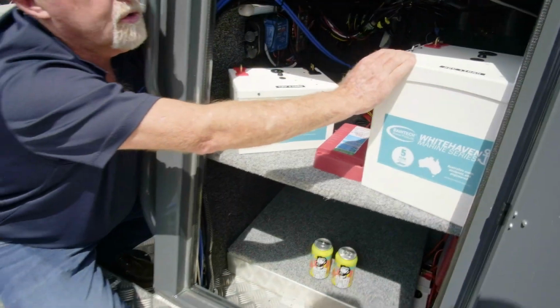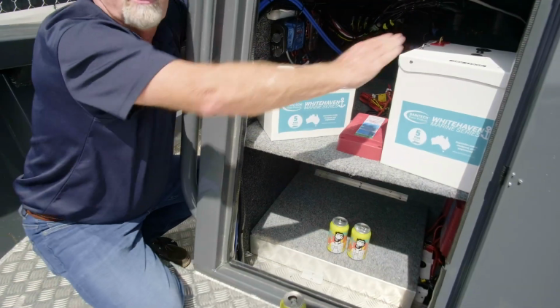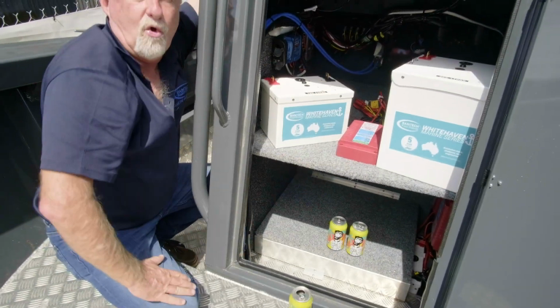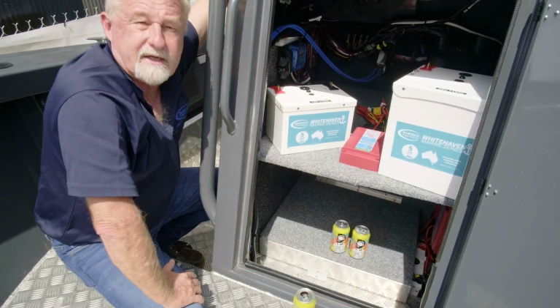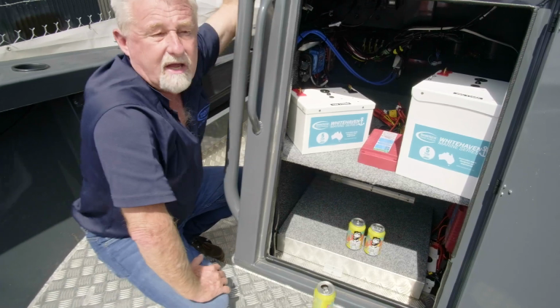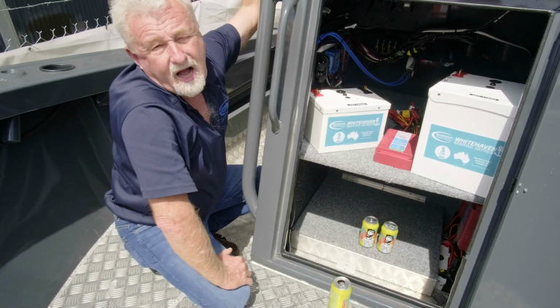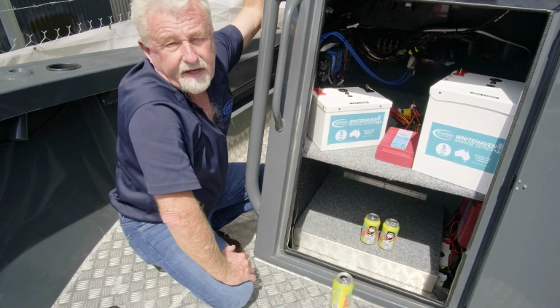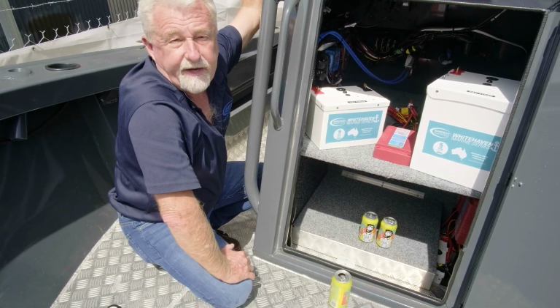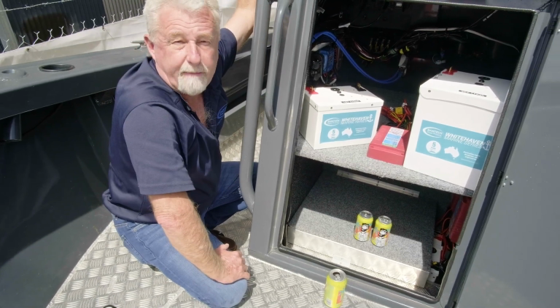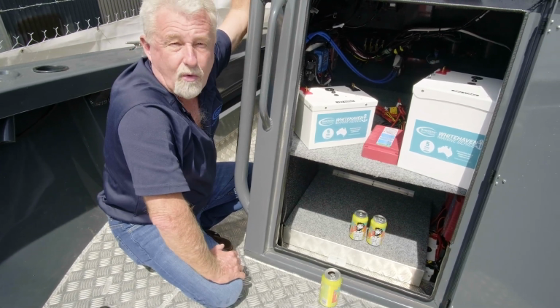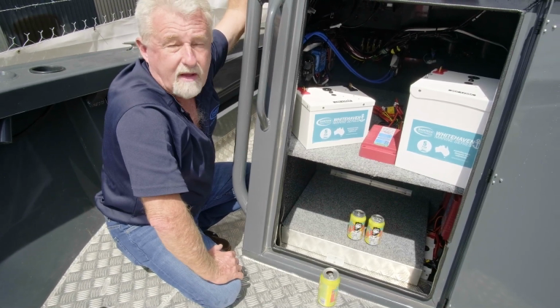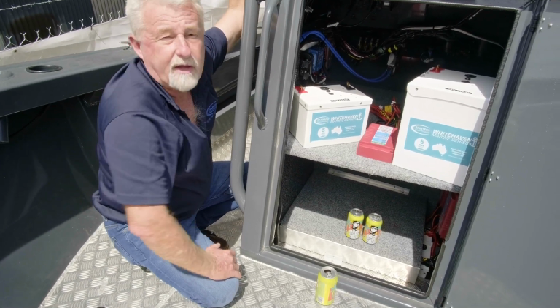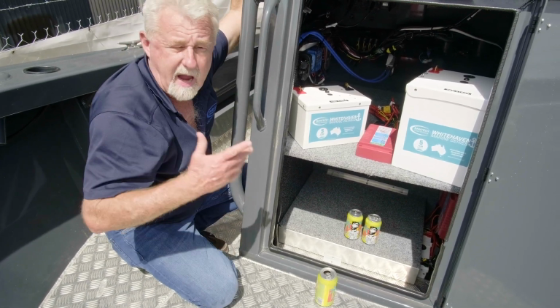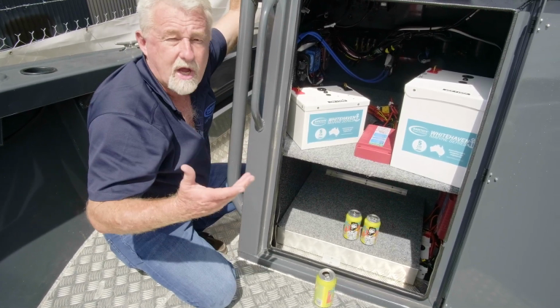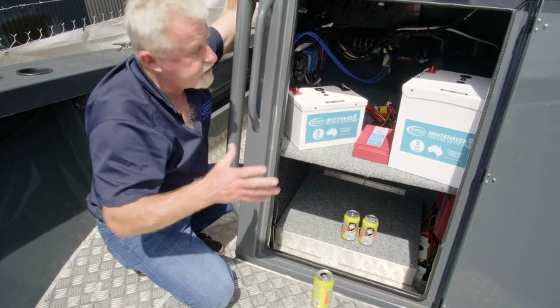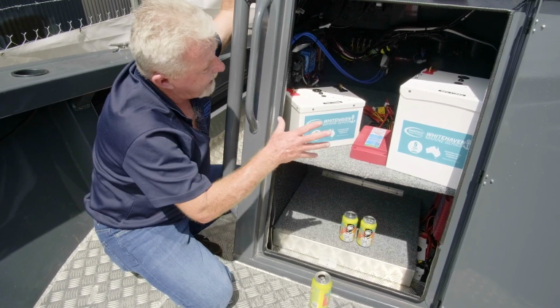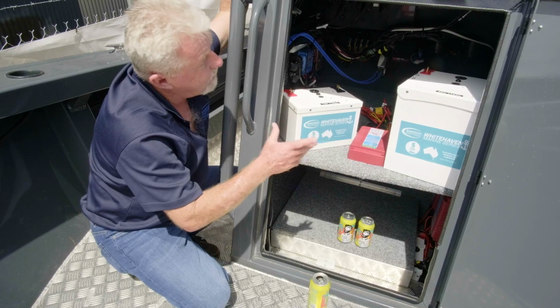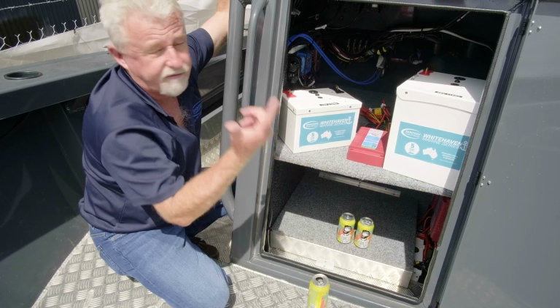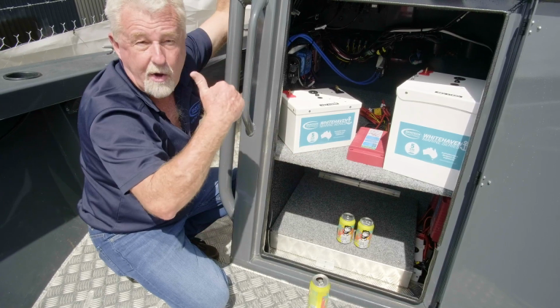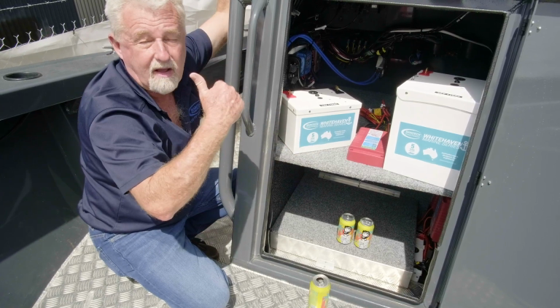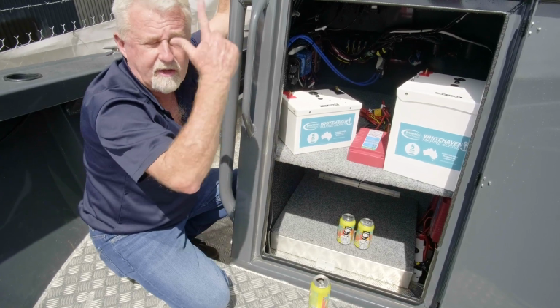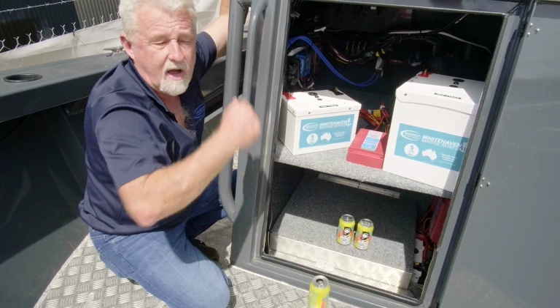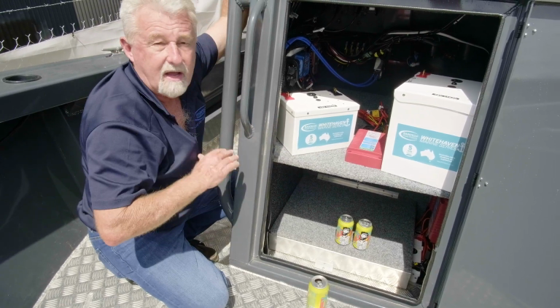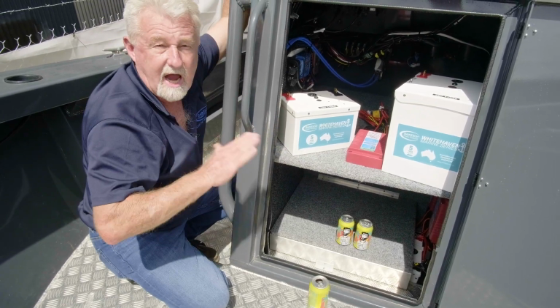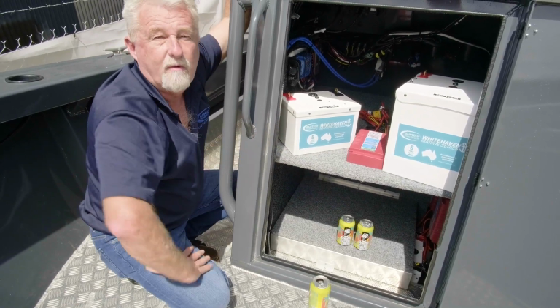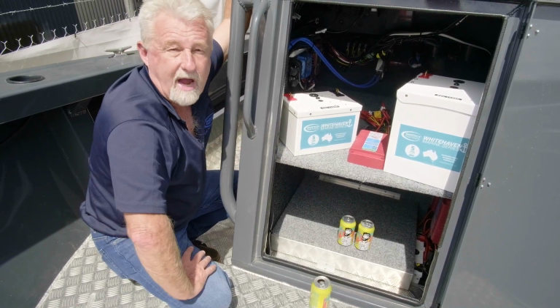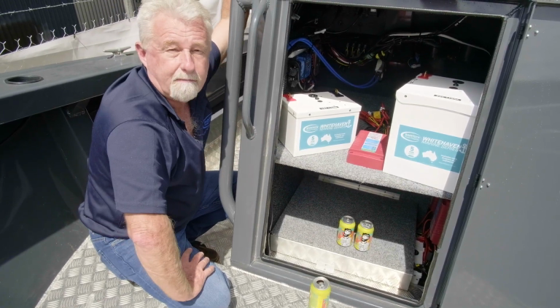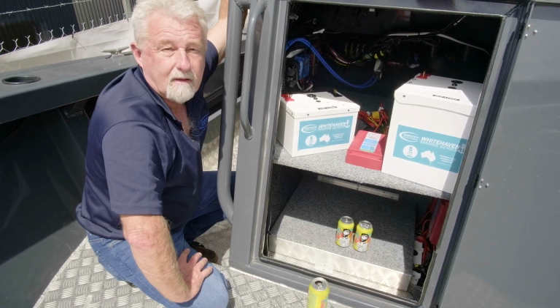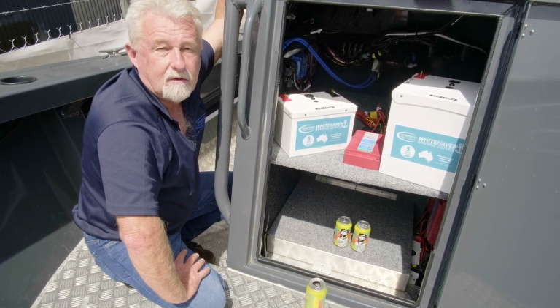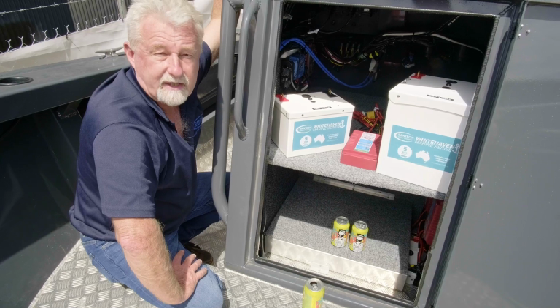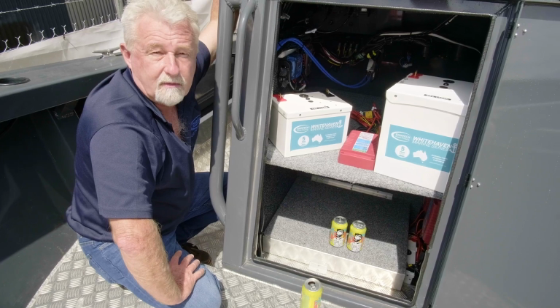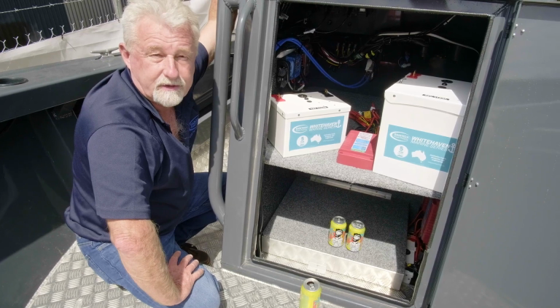Talking to Matt earlier today — he did a three-day trip up north, and the only power going into his batteries was from the motor and the solar — and he came home with full power. Till next time, talk soon.